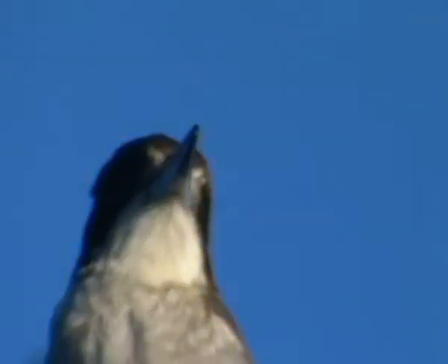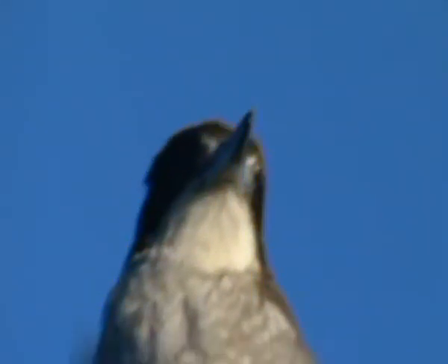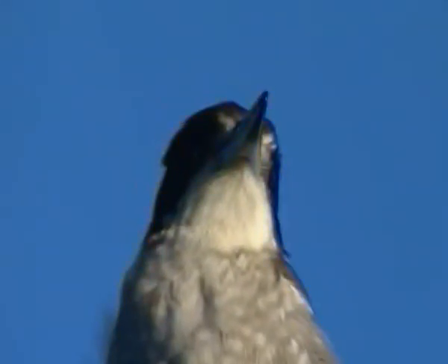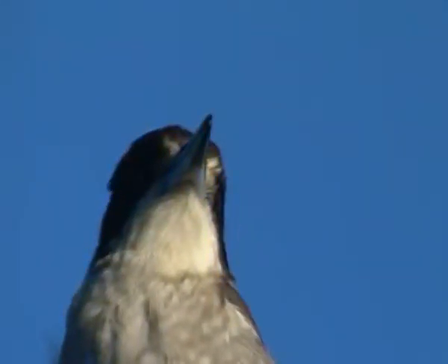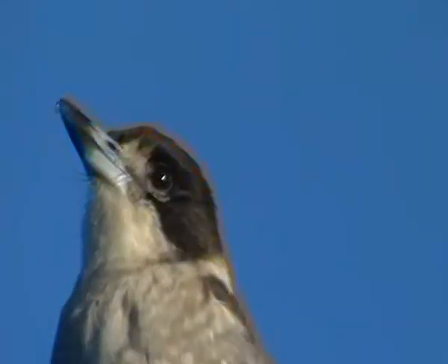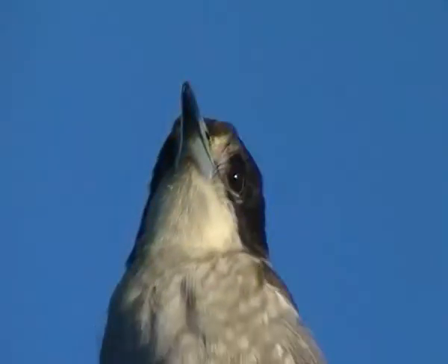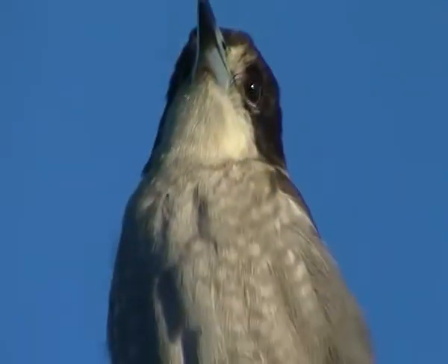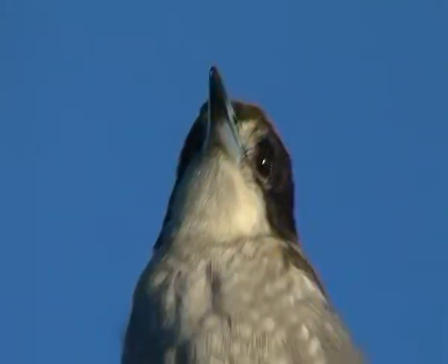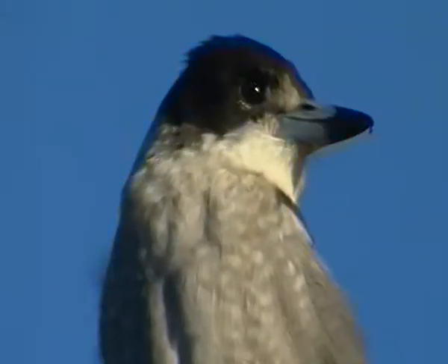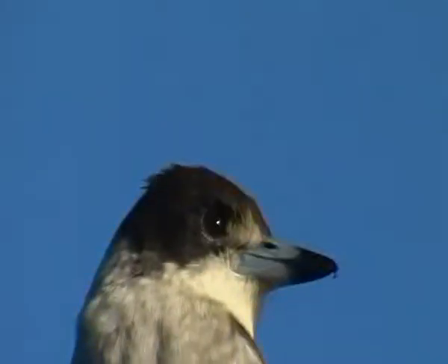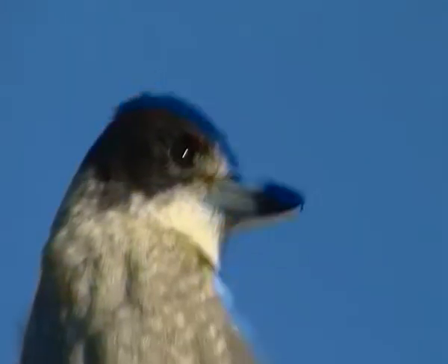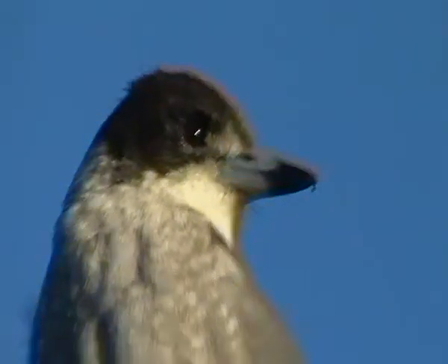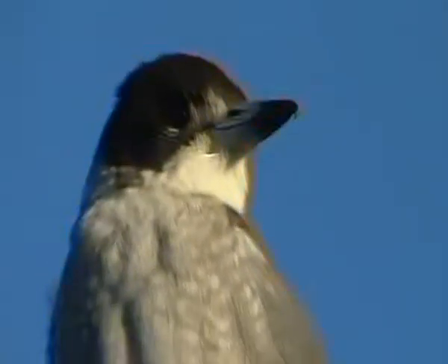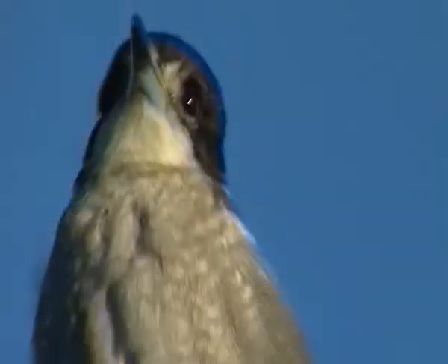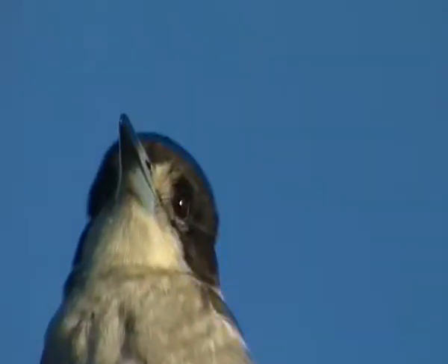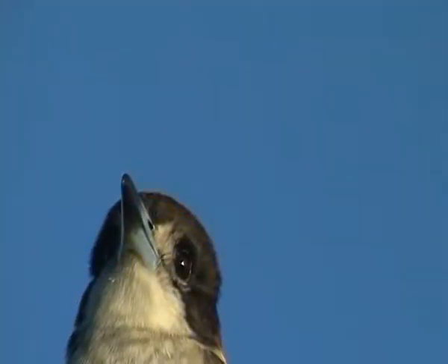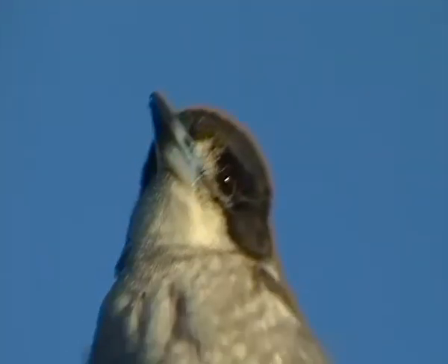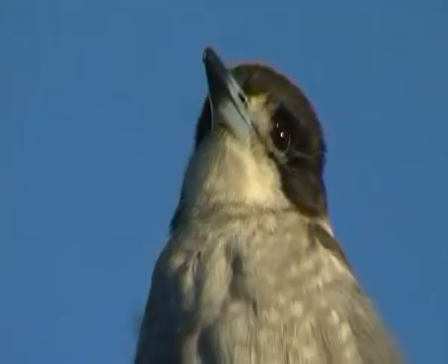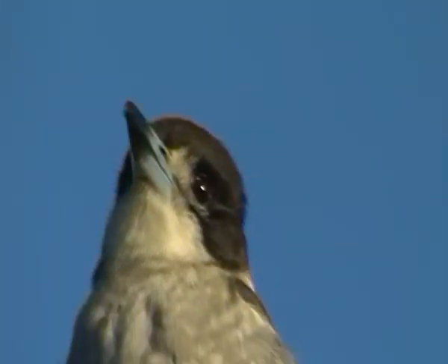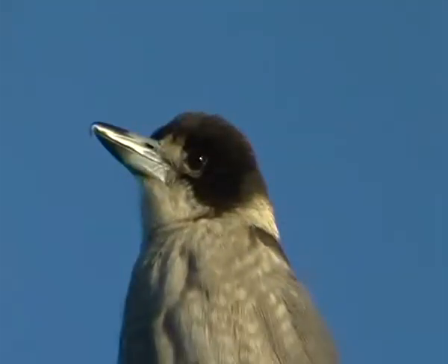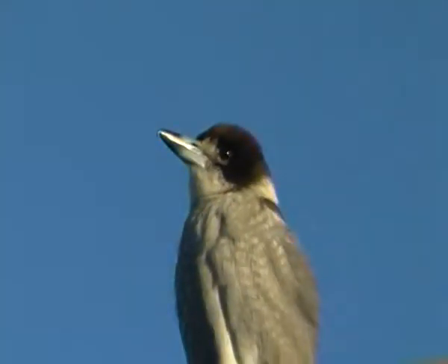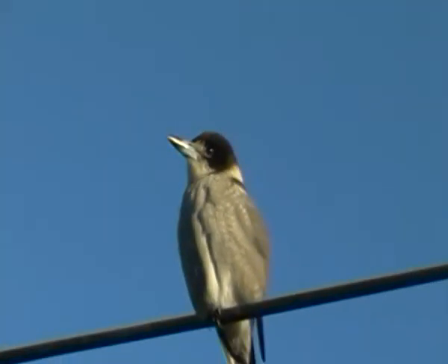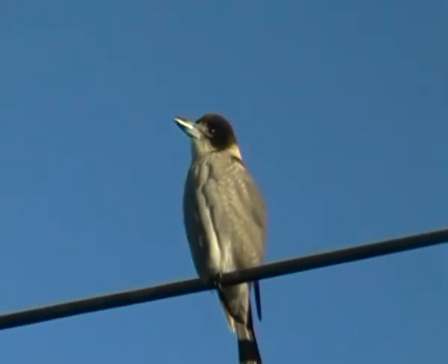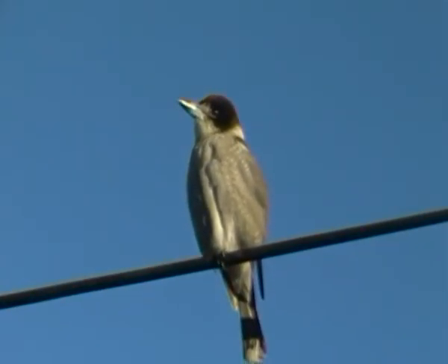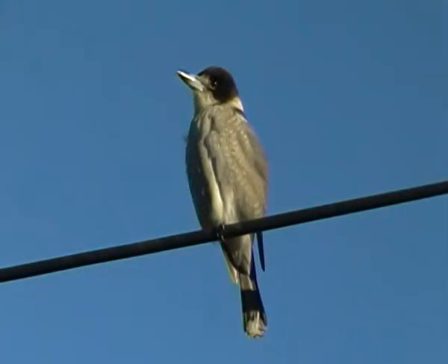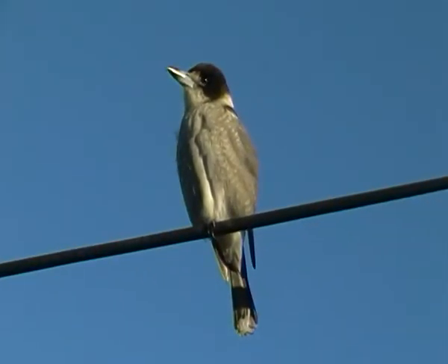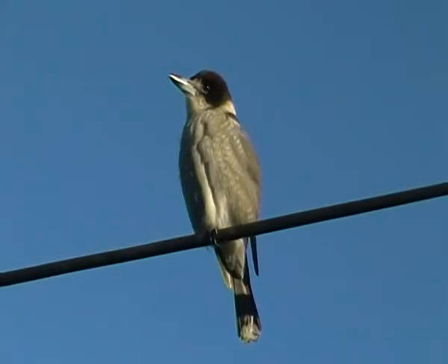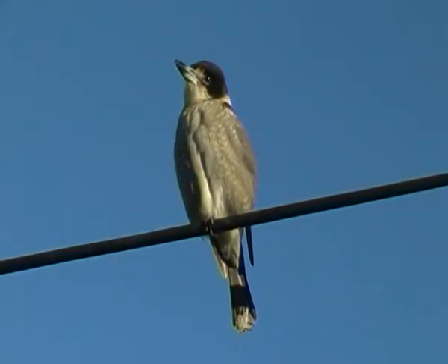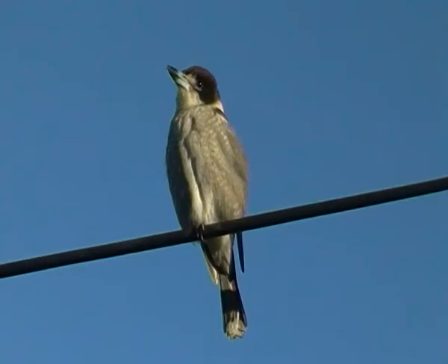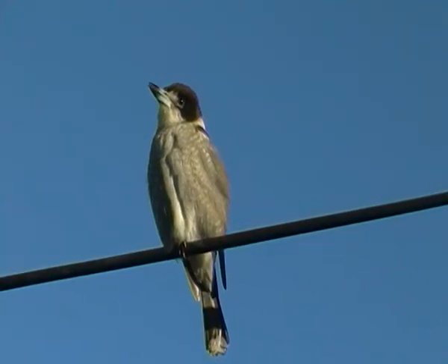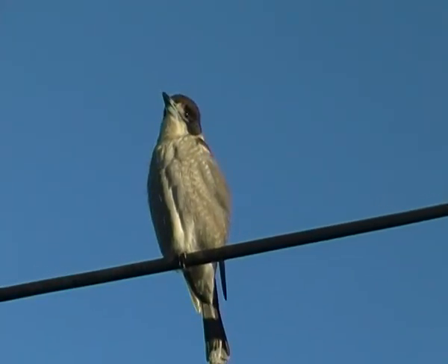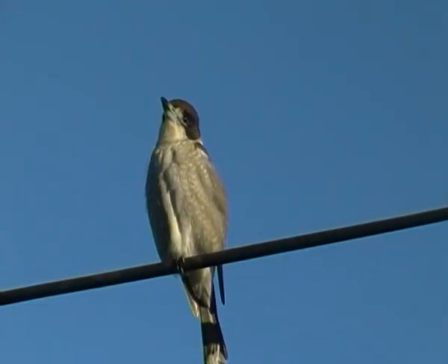Grey butcher bird — thank you. Aussie birds rock. See ya.